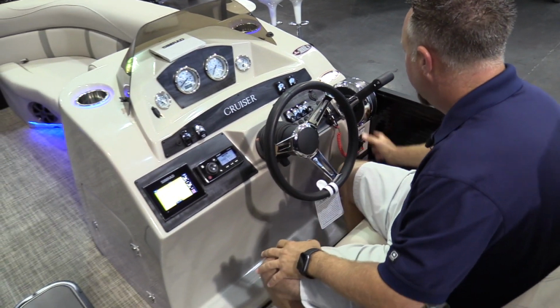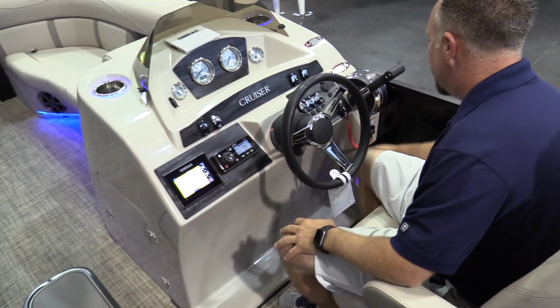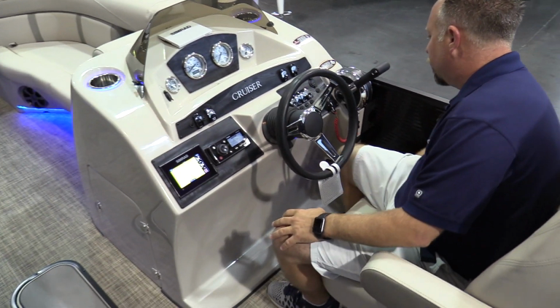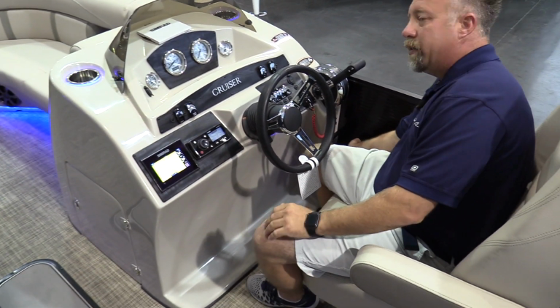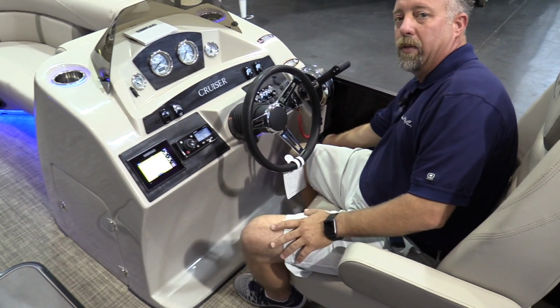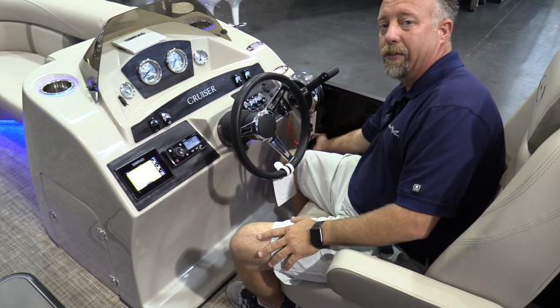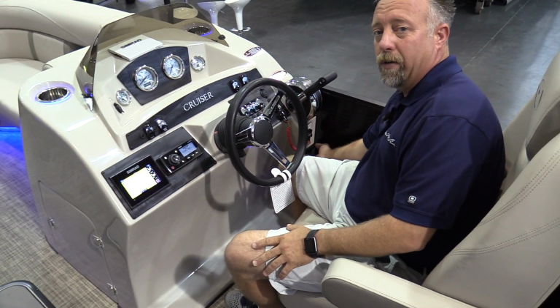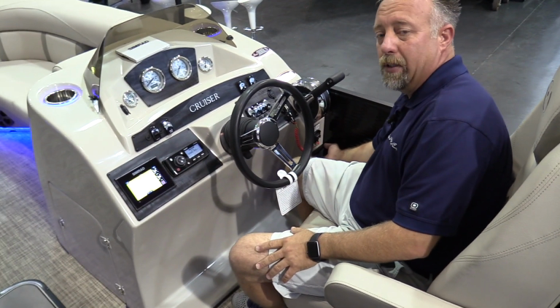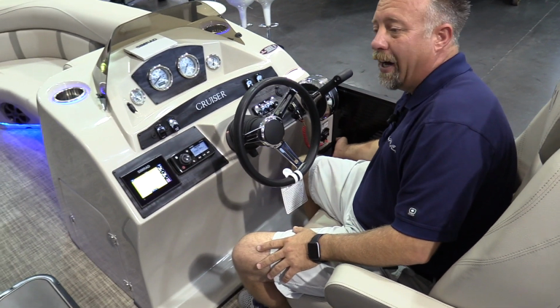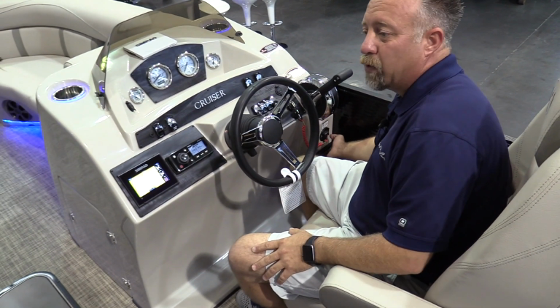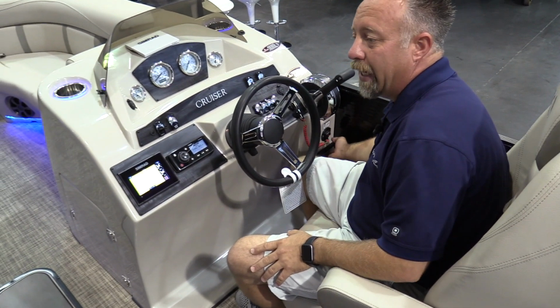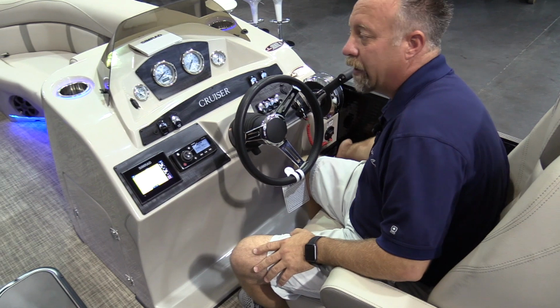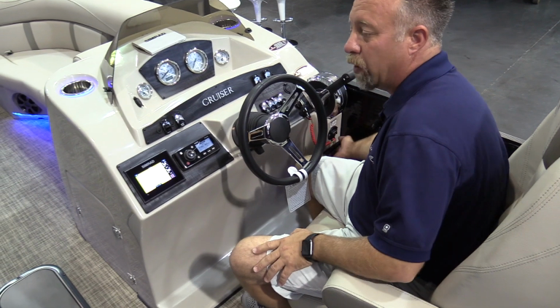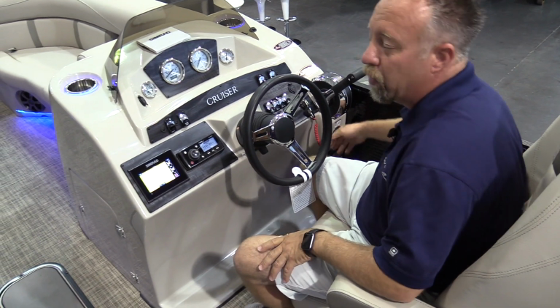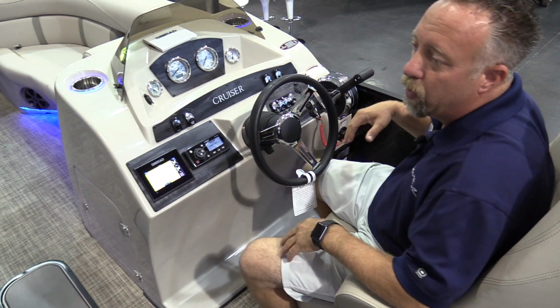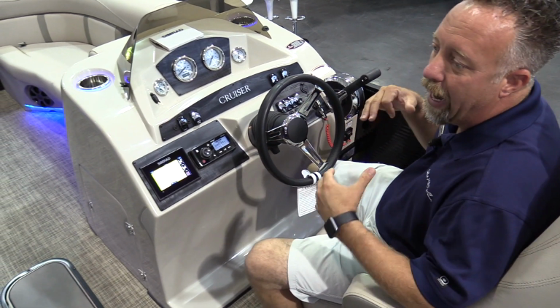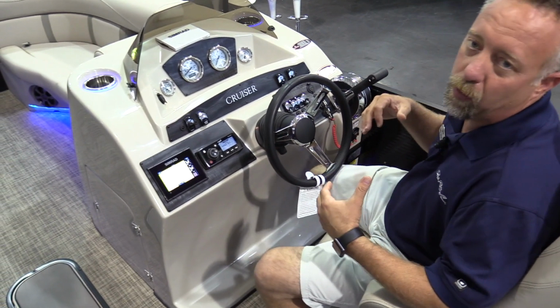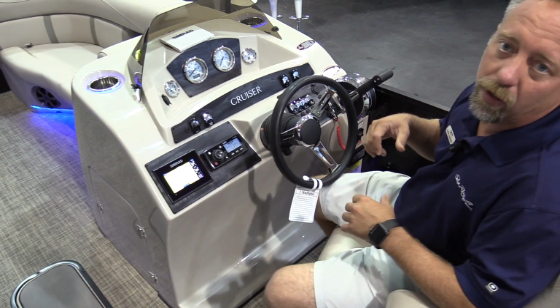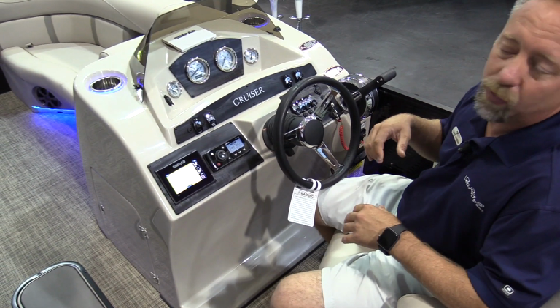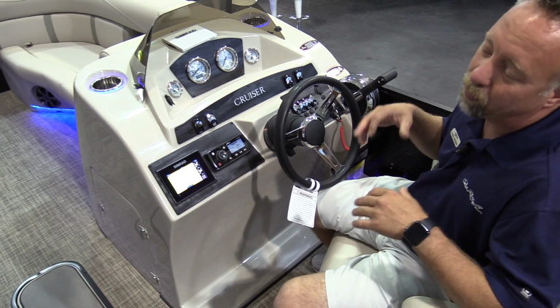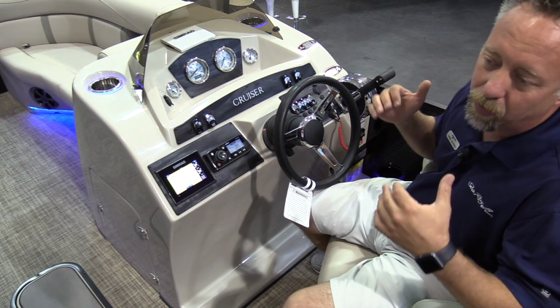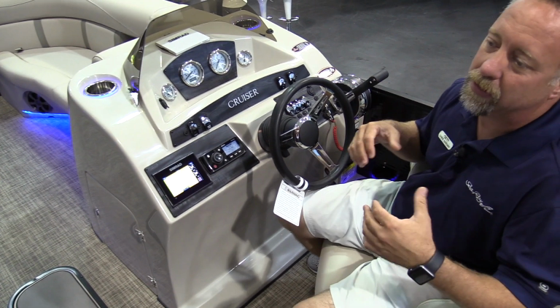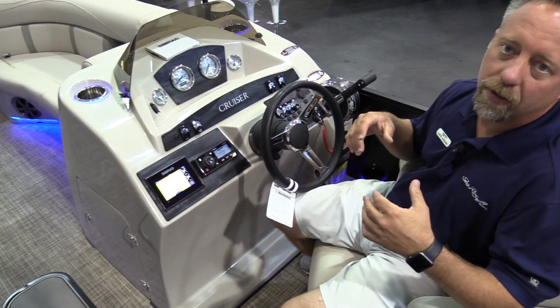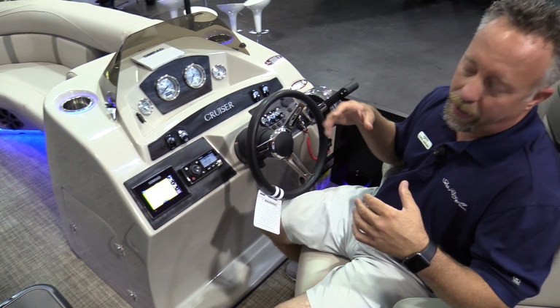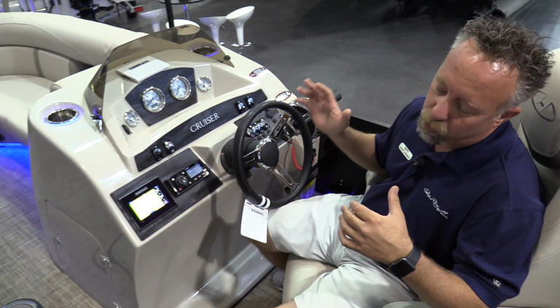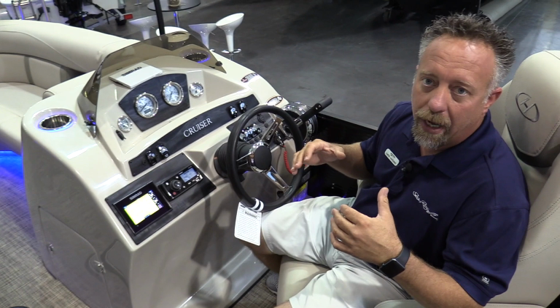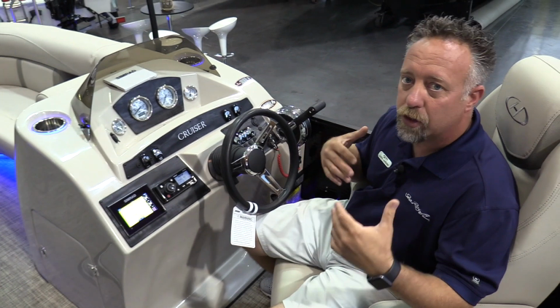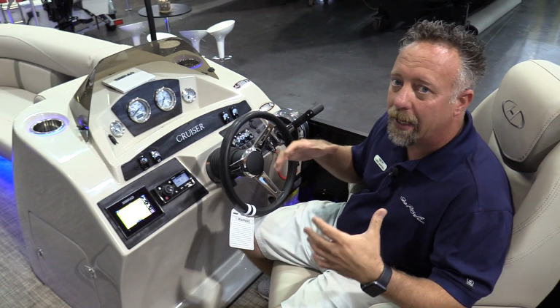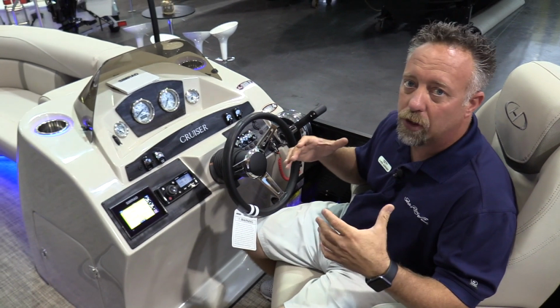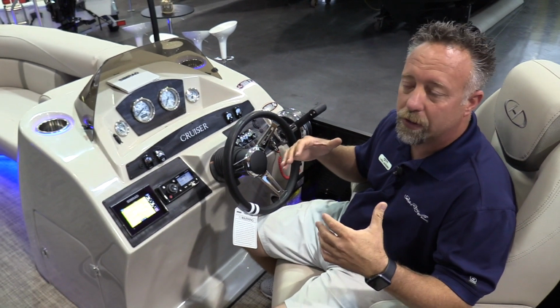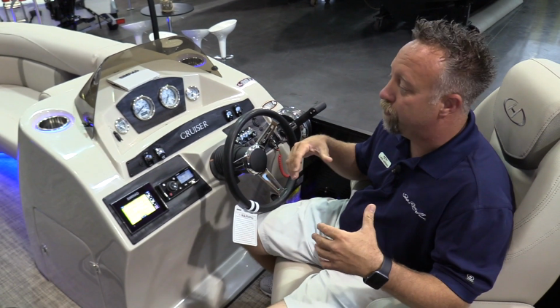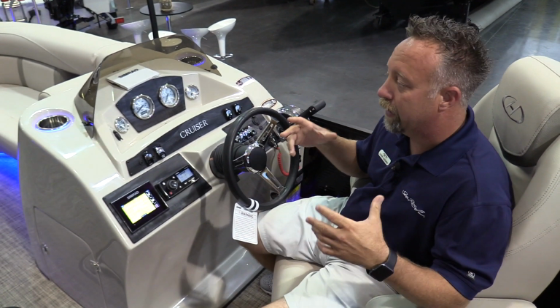This boat is also equipped with active trim. Active trim is actually going to trim the motor for you as you're running across the water. So when you go into a turn, it's going to trim down, and as you're coming out of that turn, it's going to trim back up.